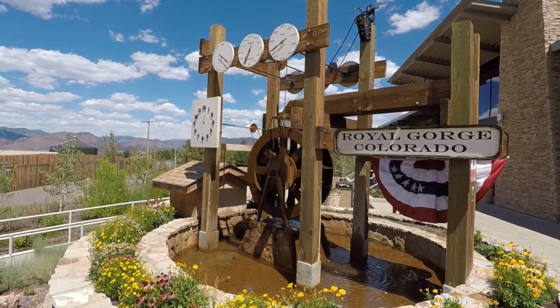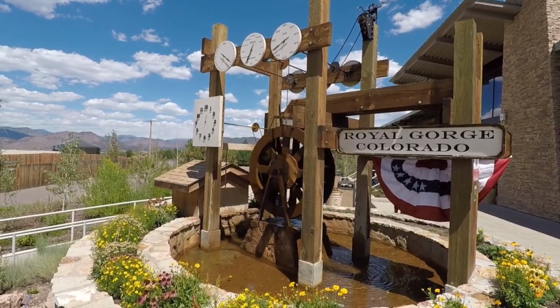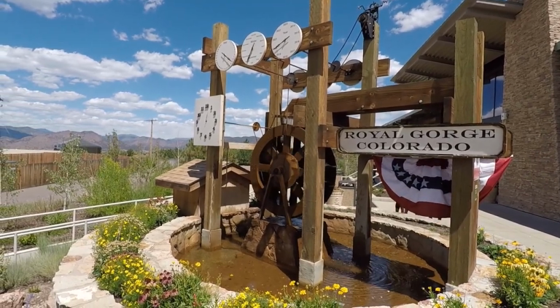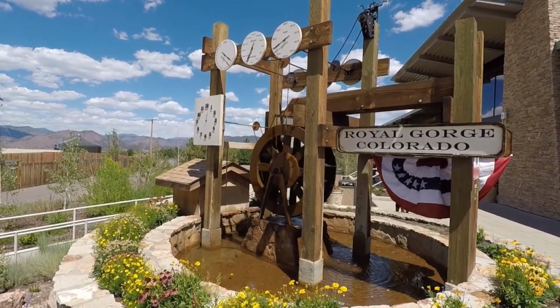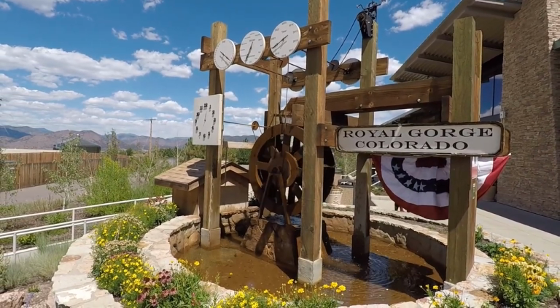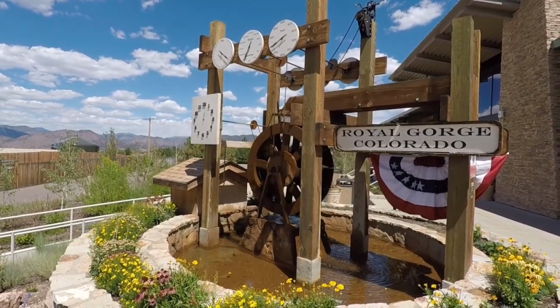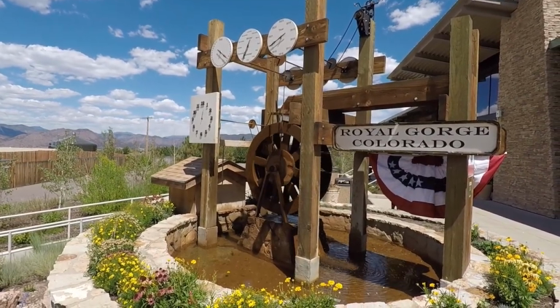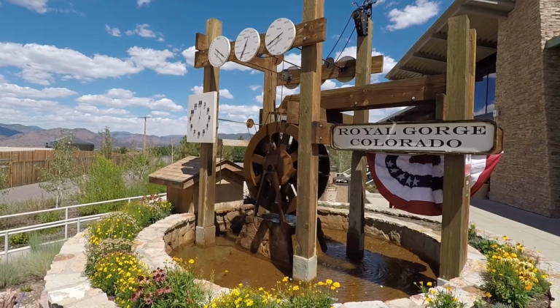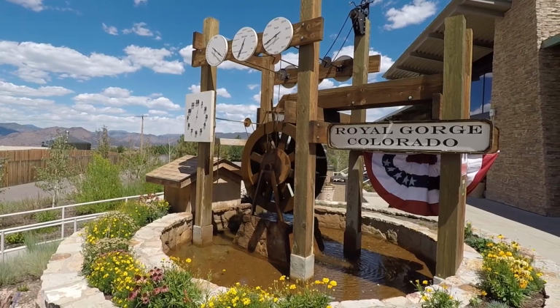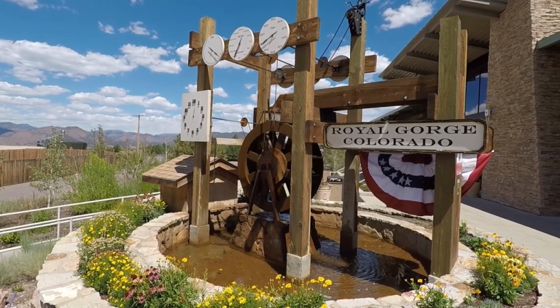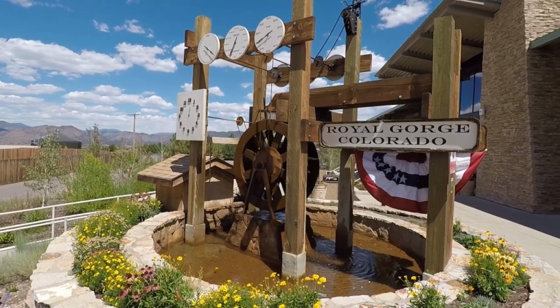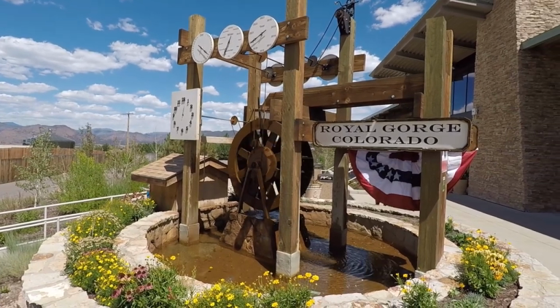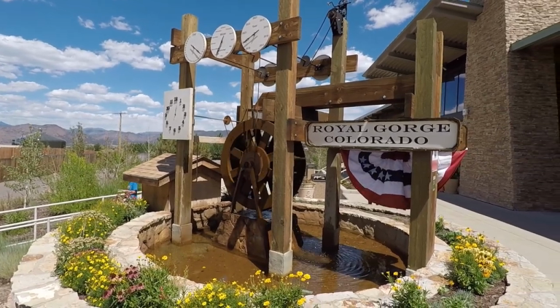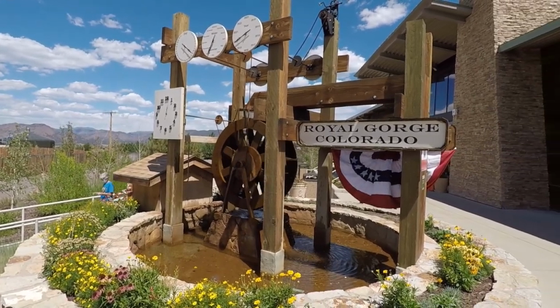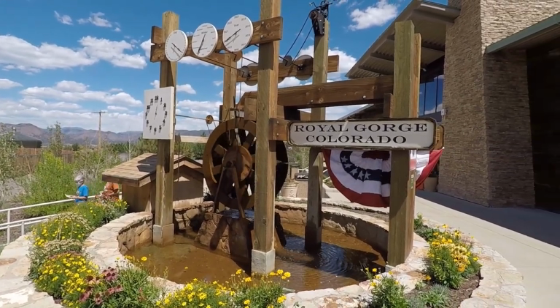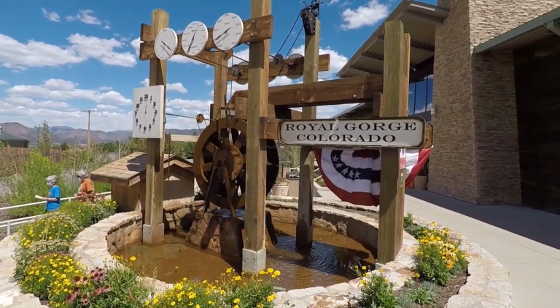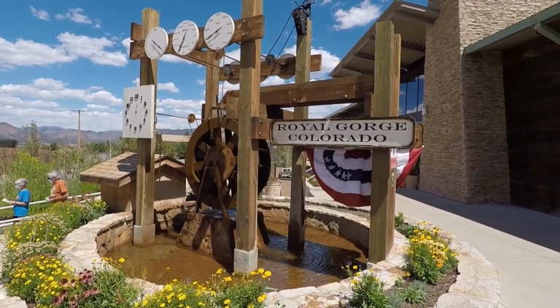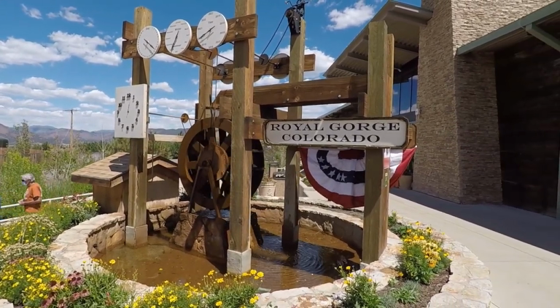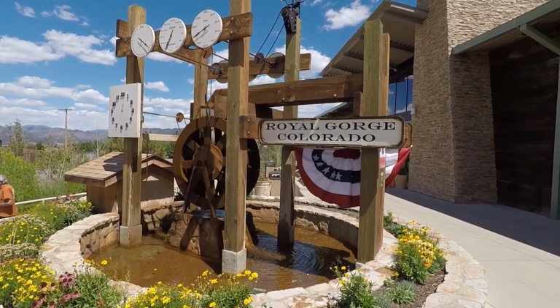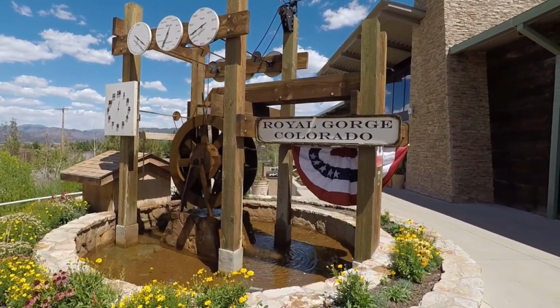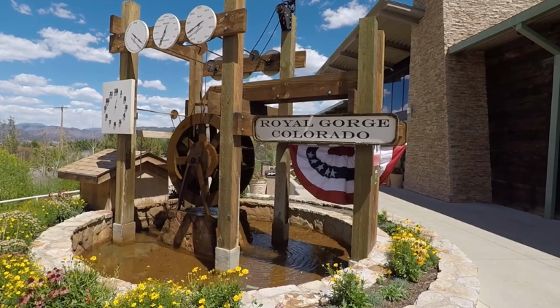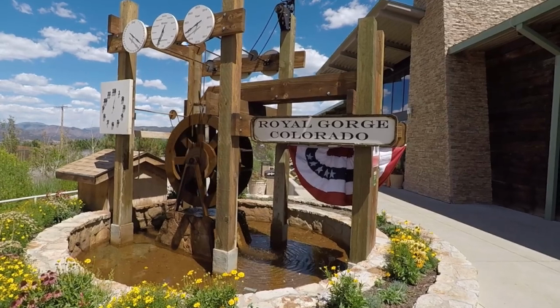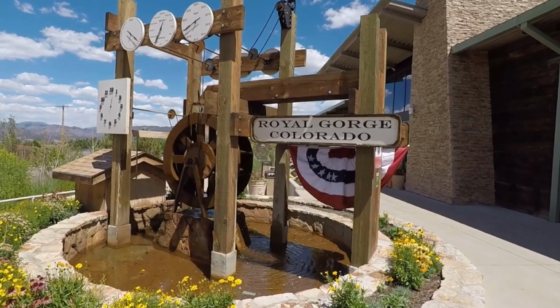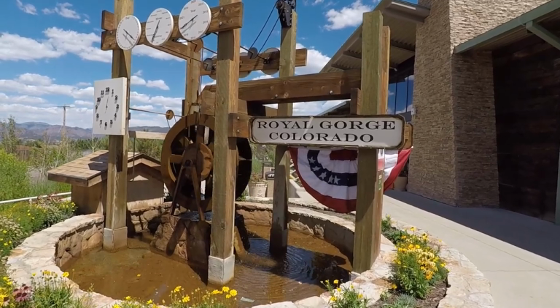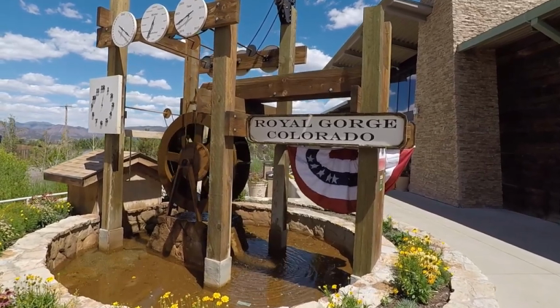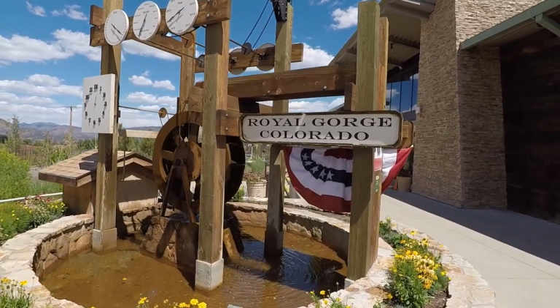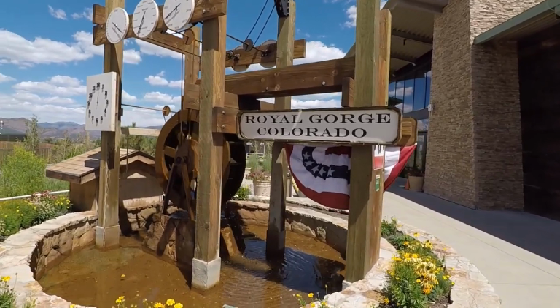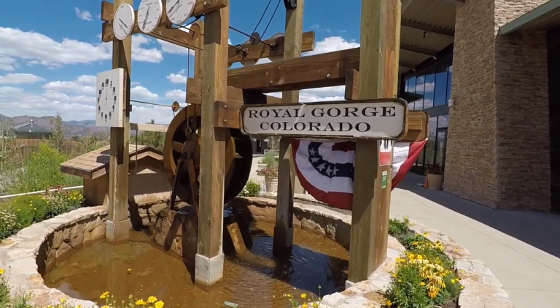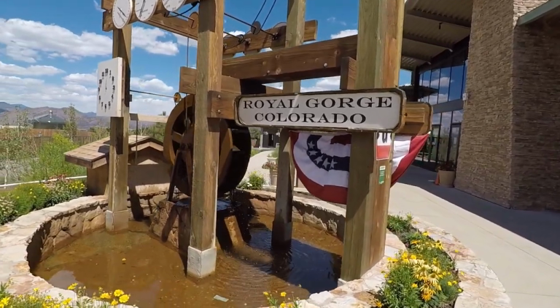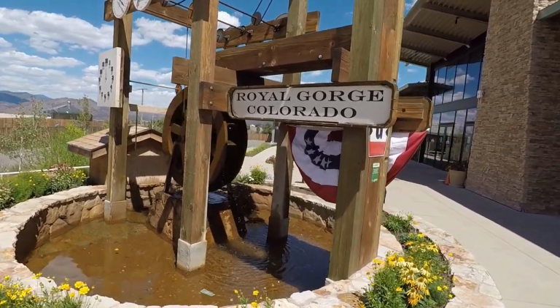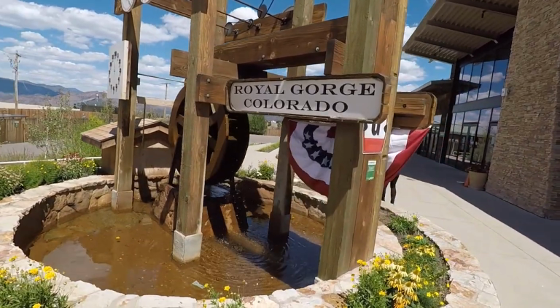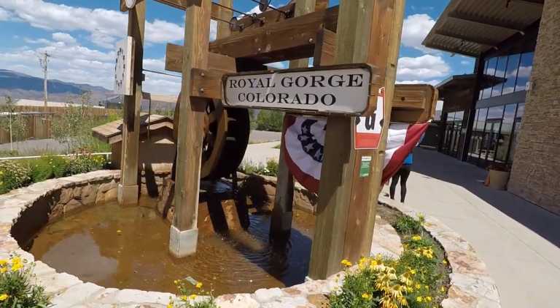When you go through the visitor center and enter the park, you walk right past the Royal Gorge clock where you can pose for pictures. What is most impressive is that this clock is powered solely by water through its water wheel.